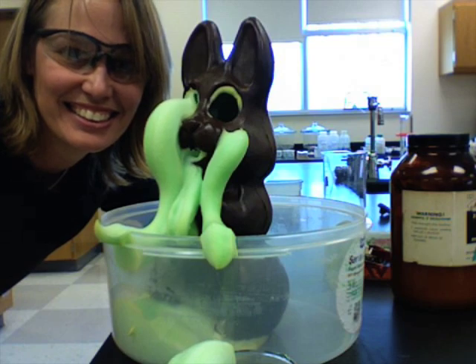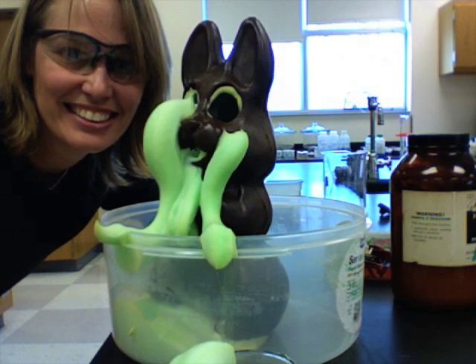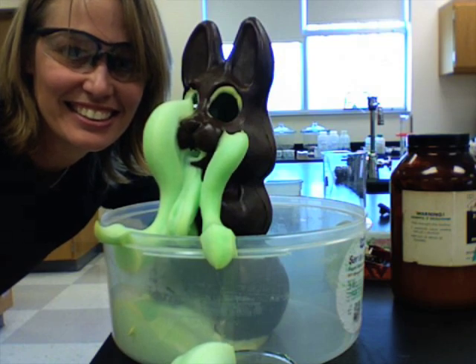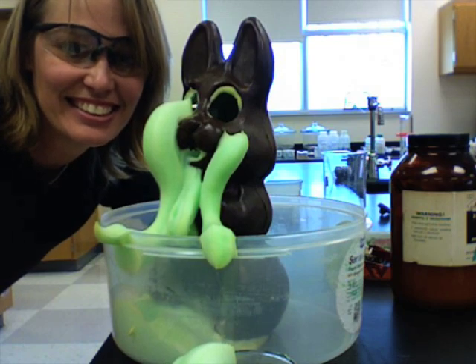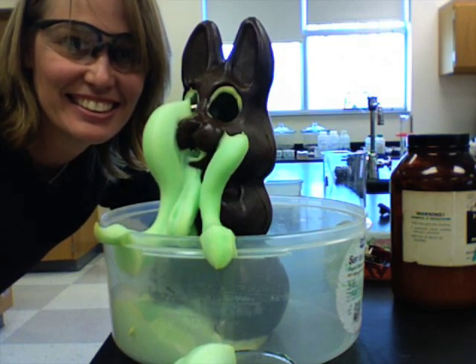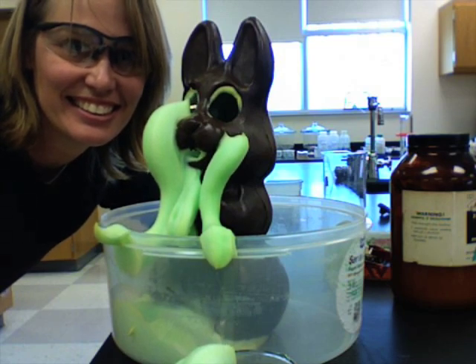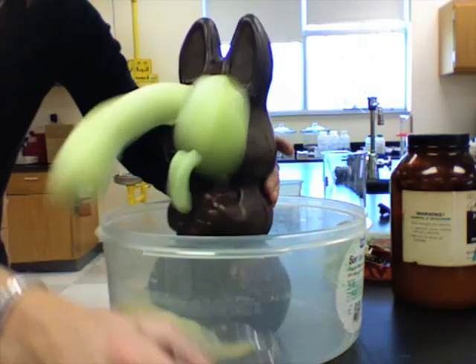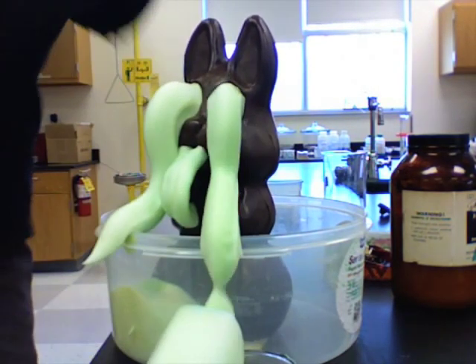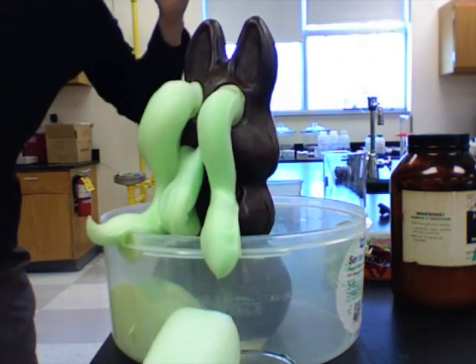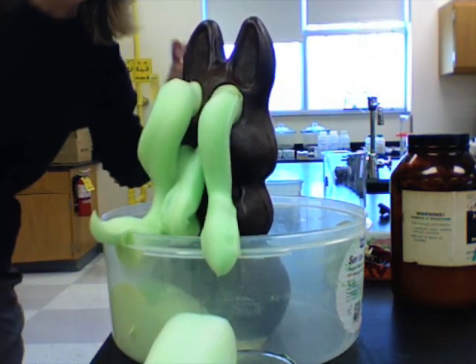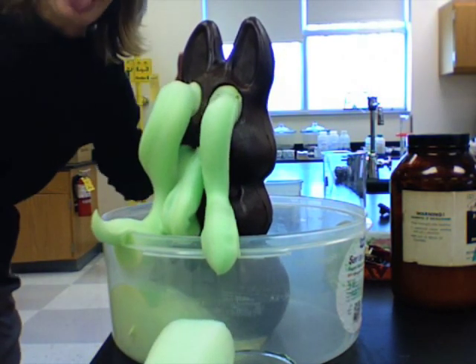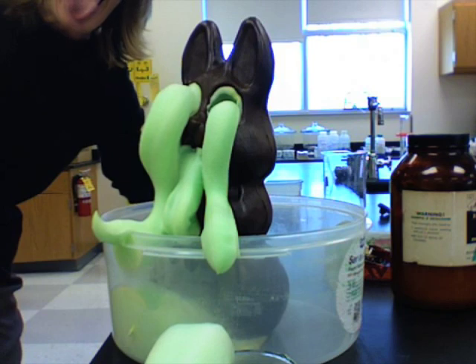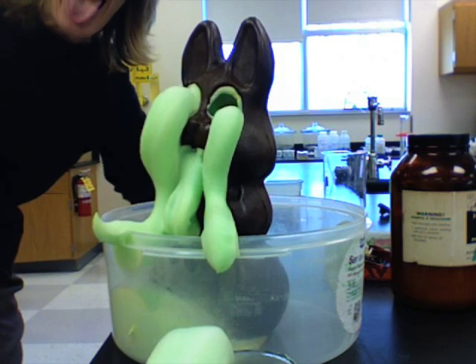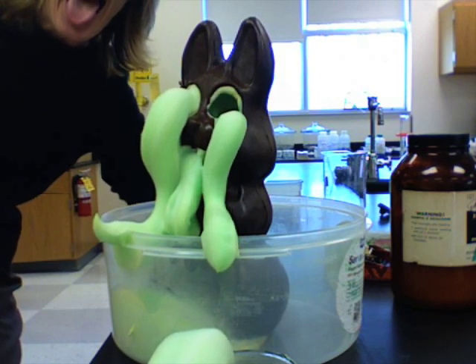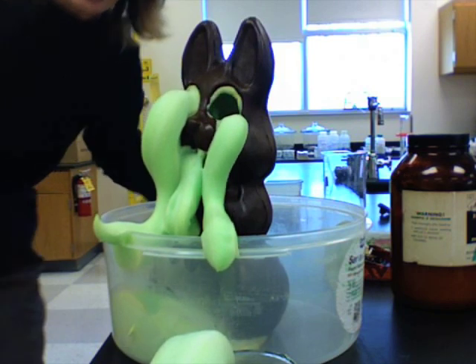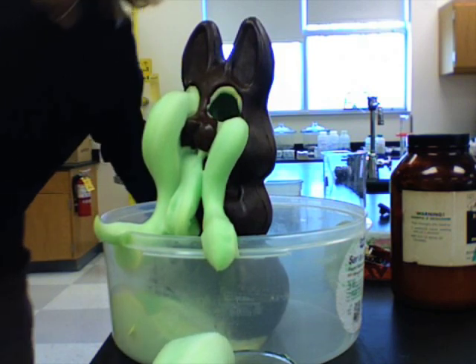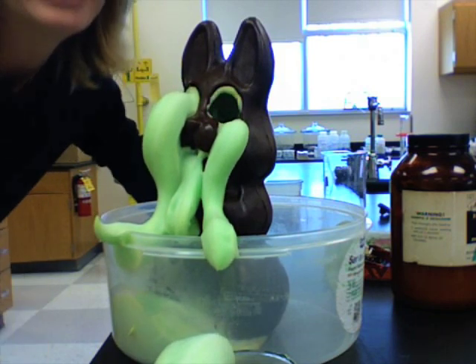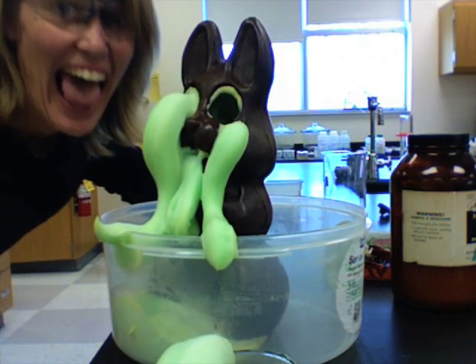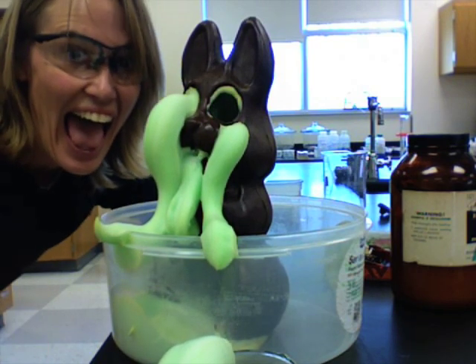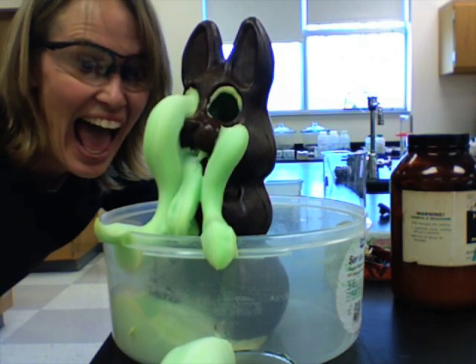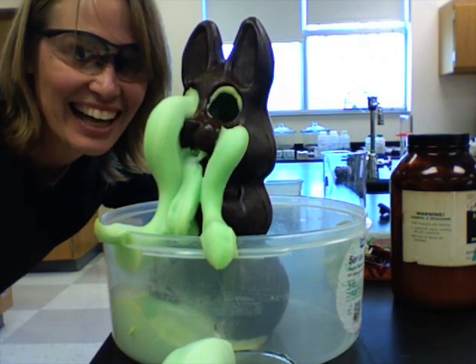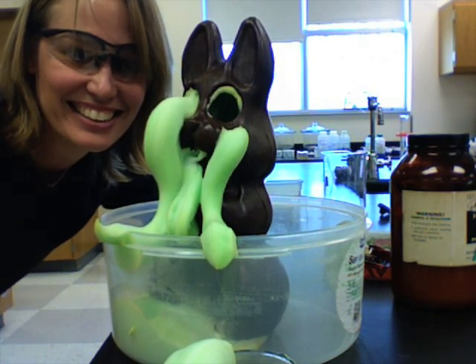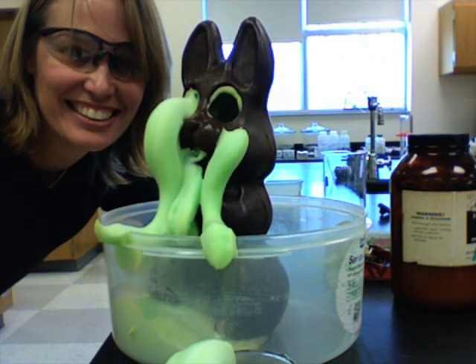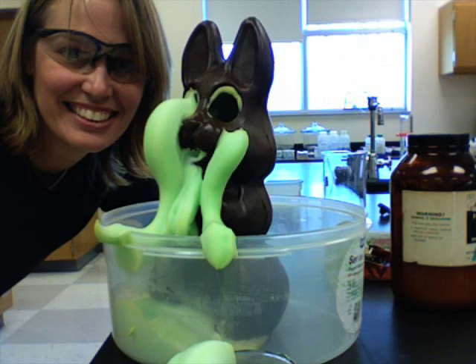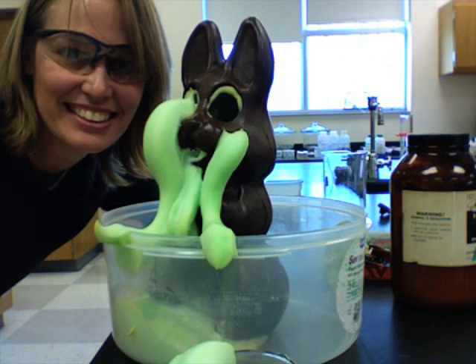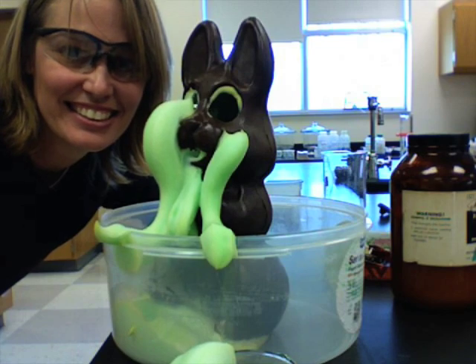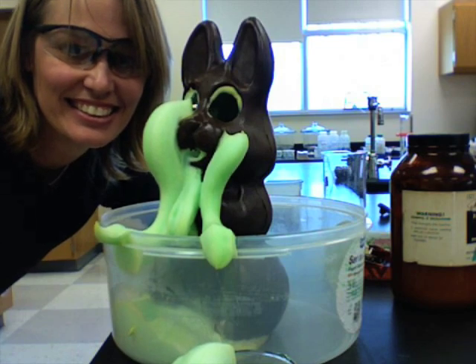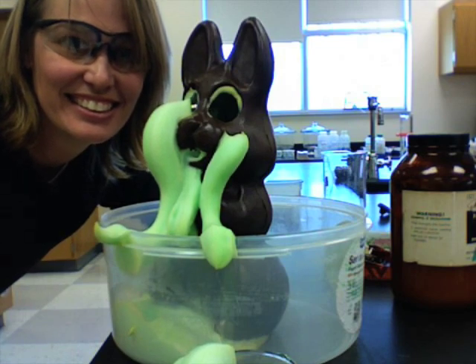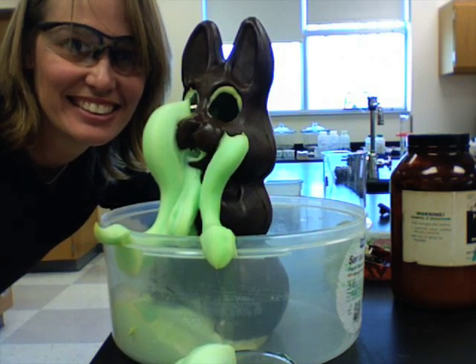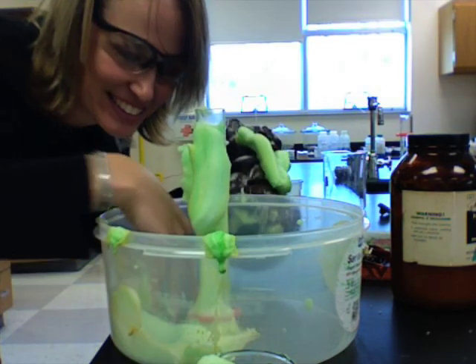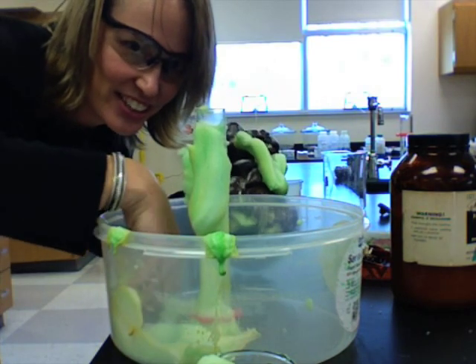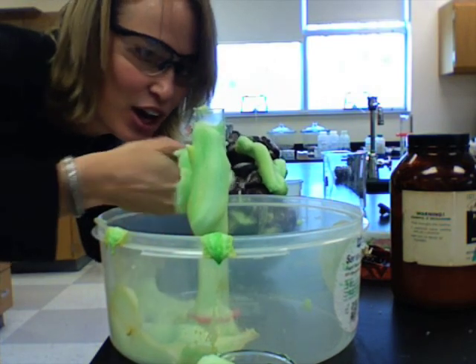Wow! Holy crap! Wow, that's amazing. I love it.